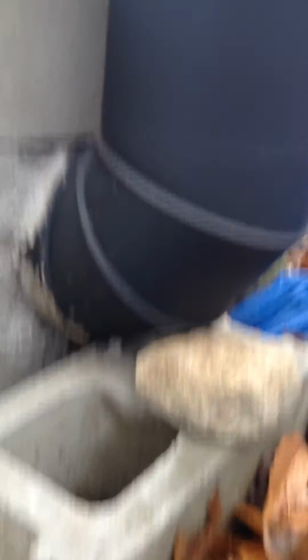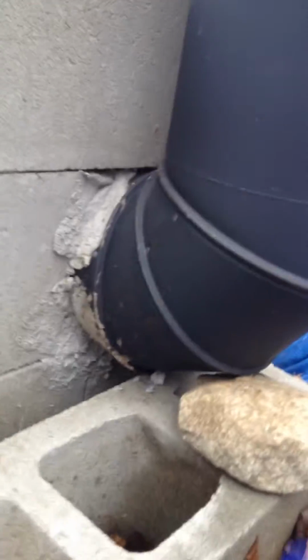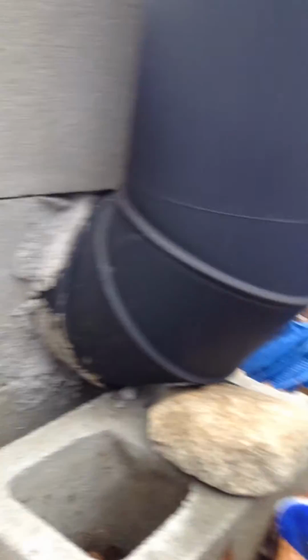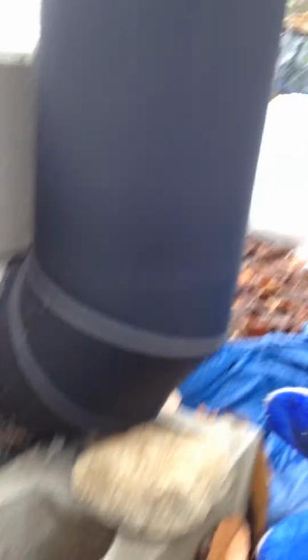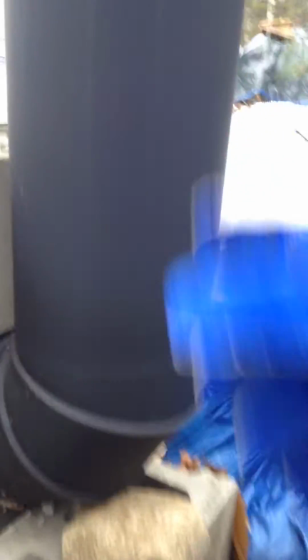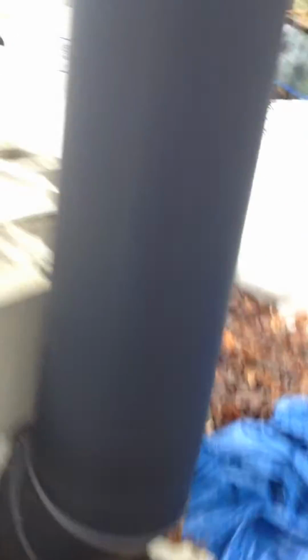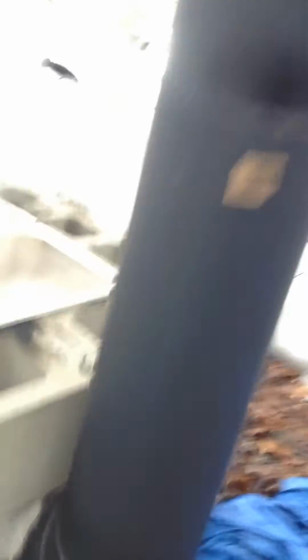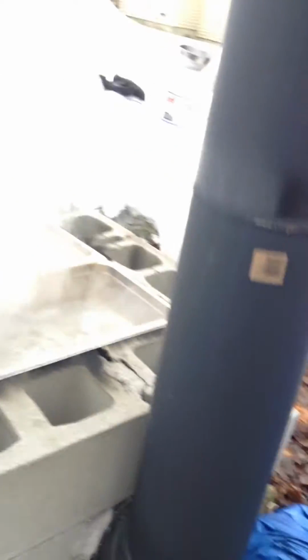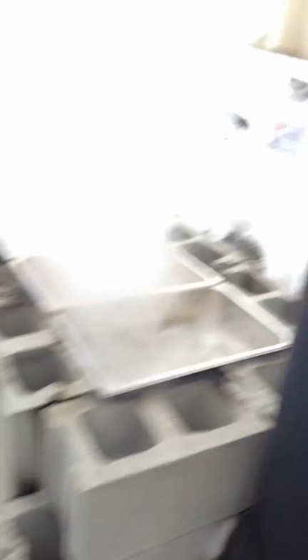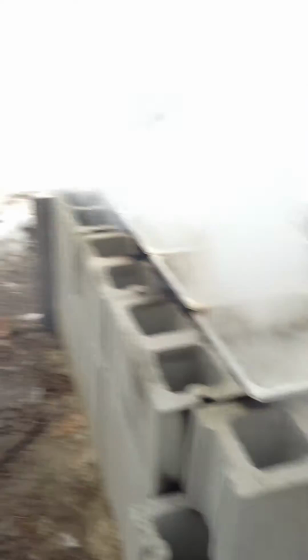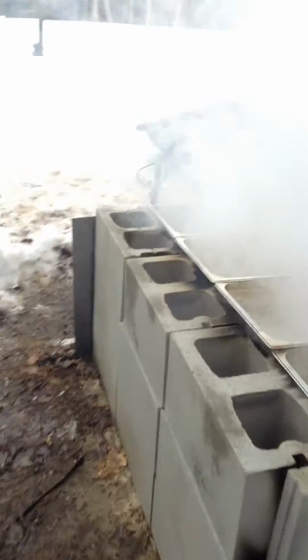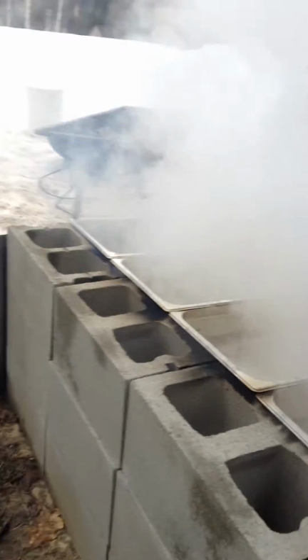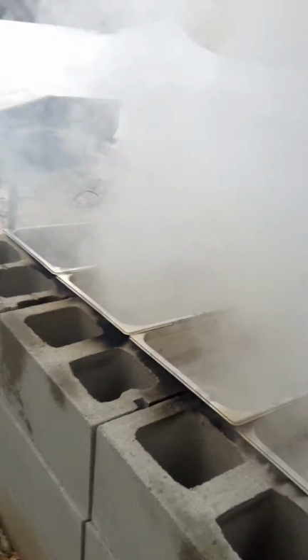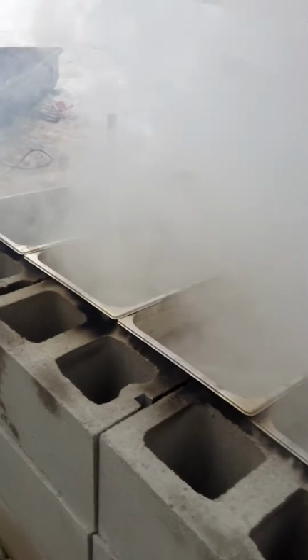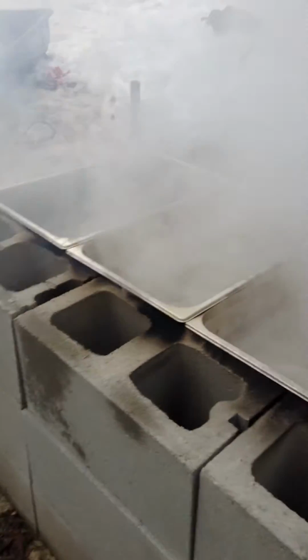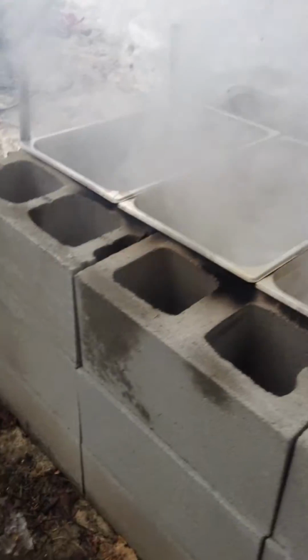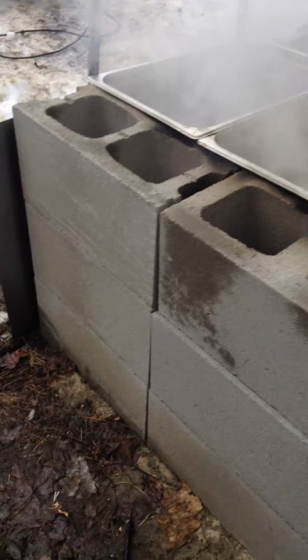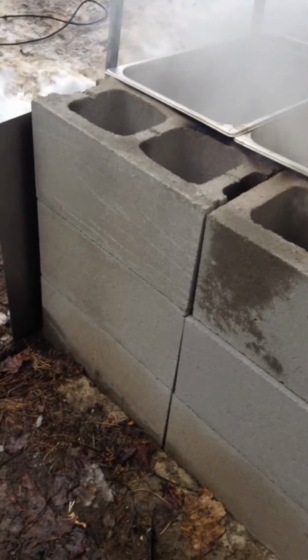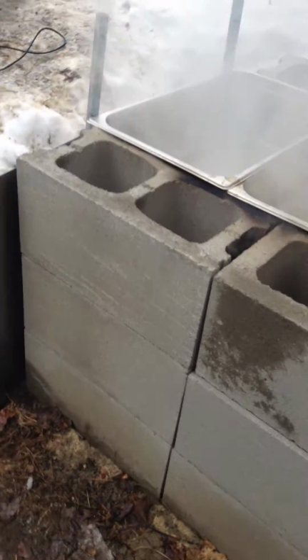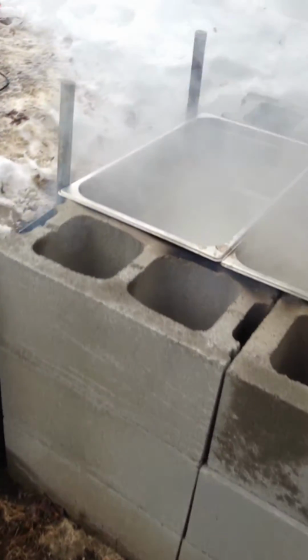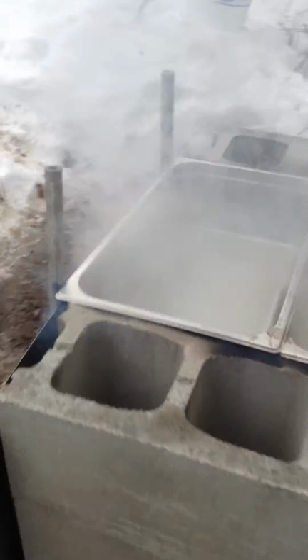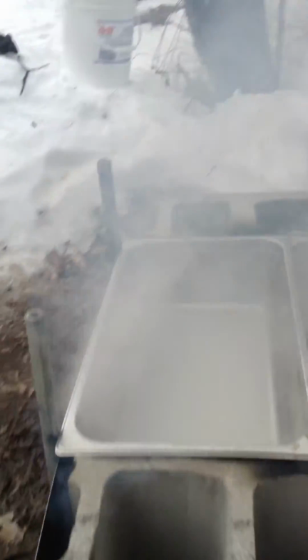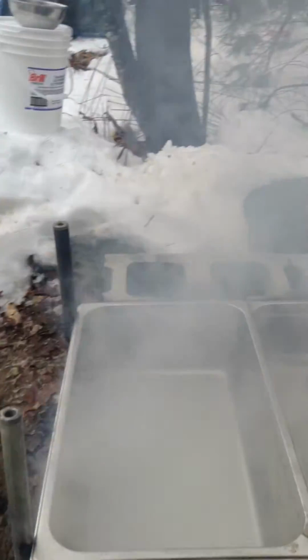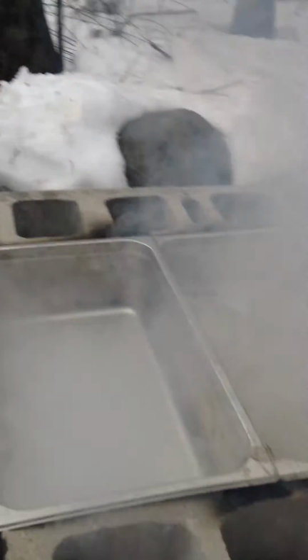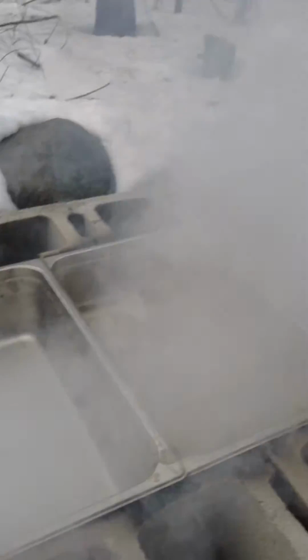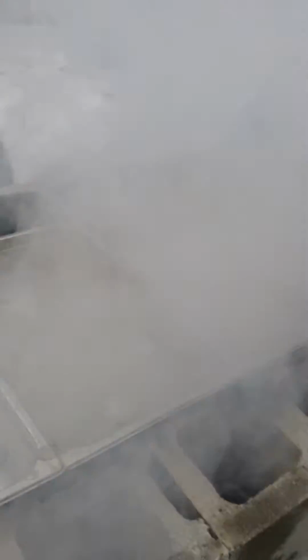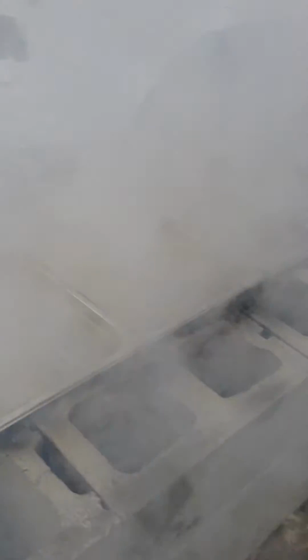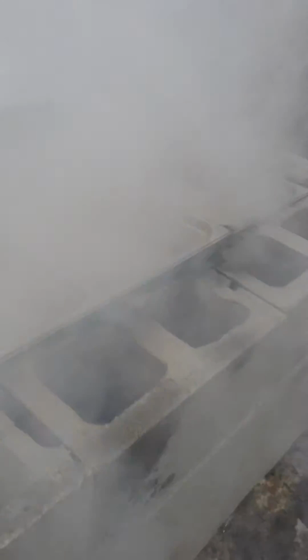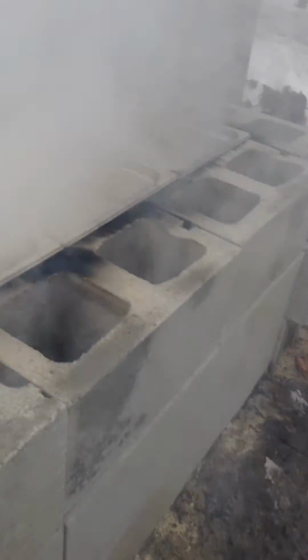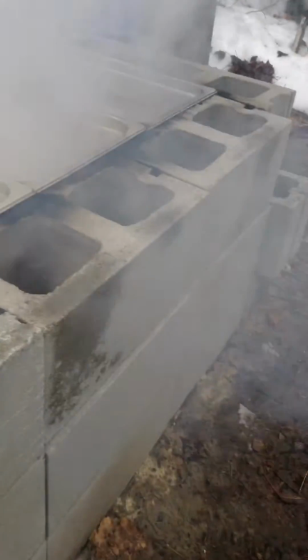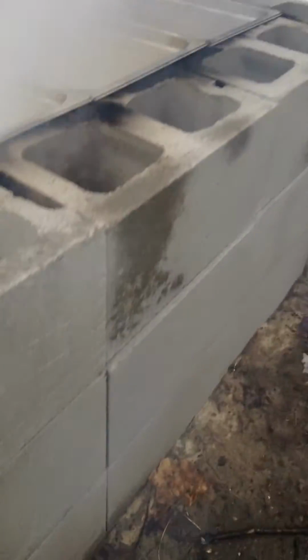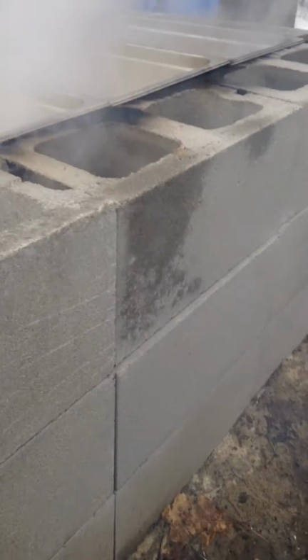I'm using this block right here as a support, because there is a bit of weight there. Then I did three cinder blocks high. I didn't stagger them because it worked out better if I didn't.